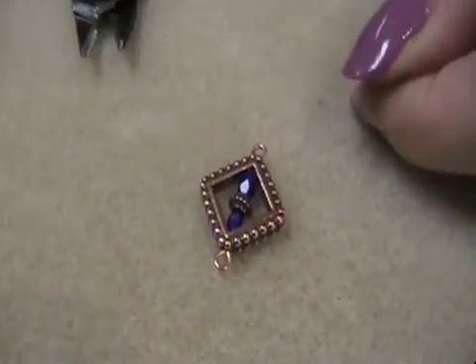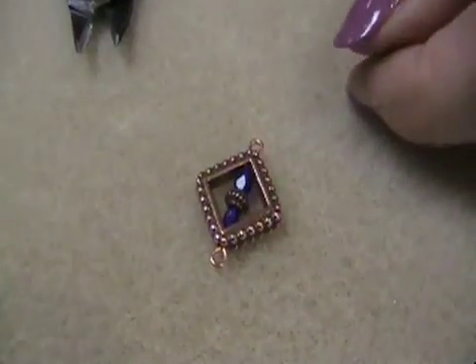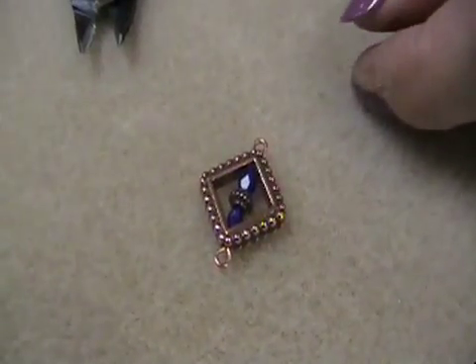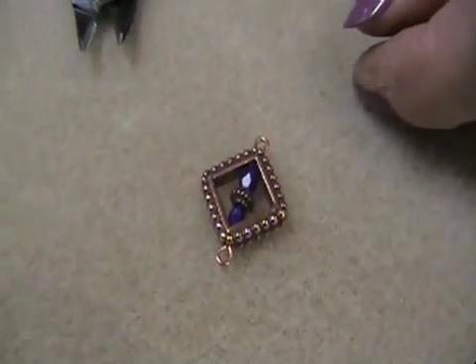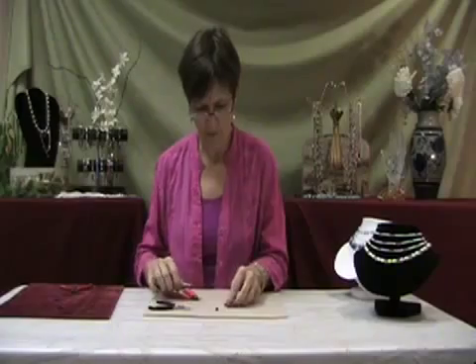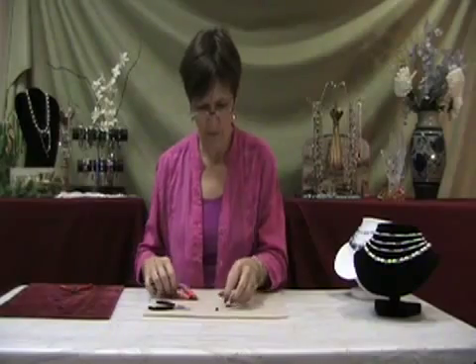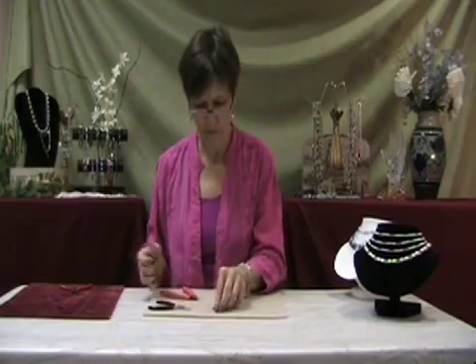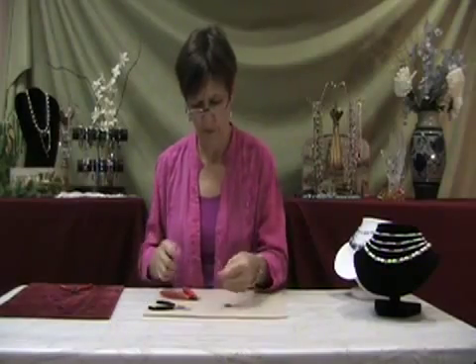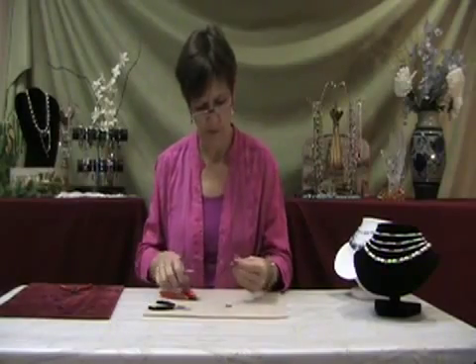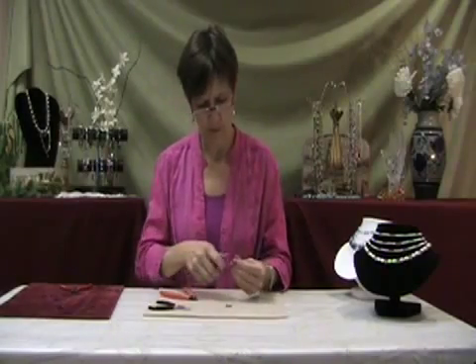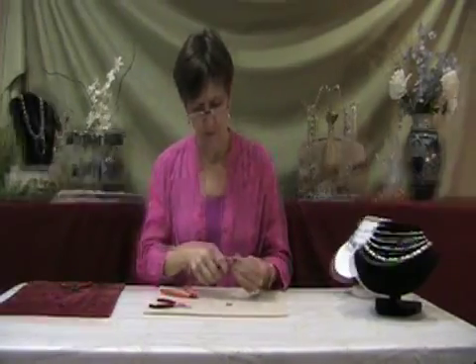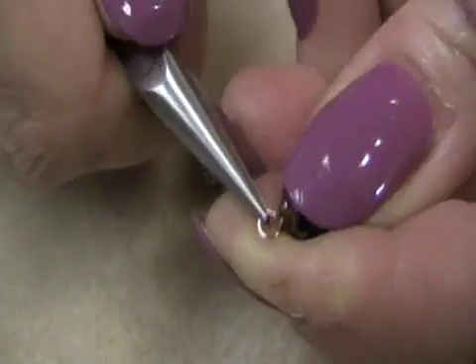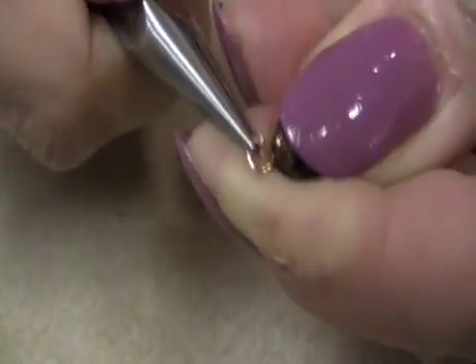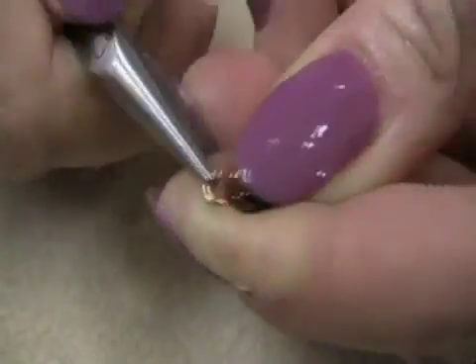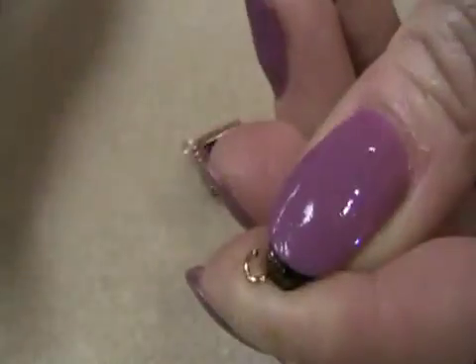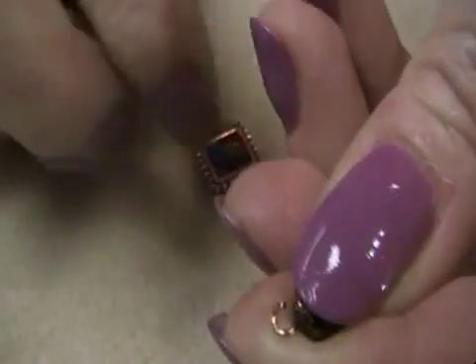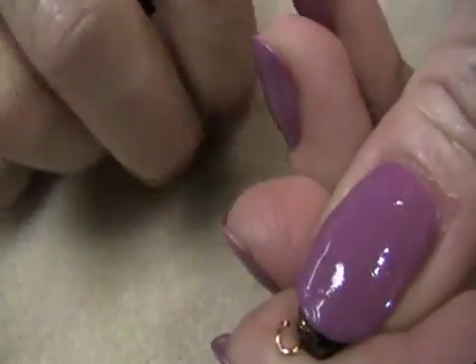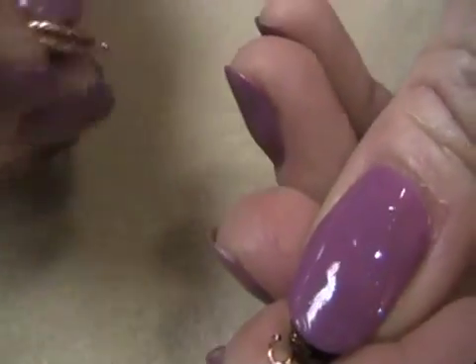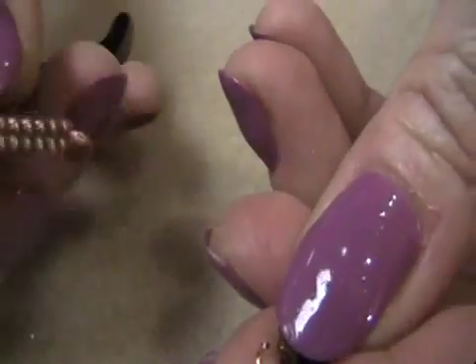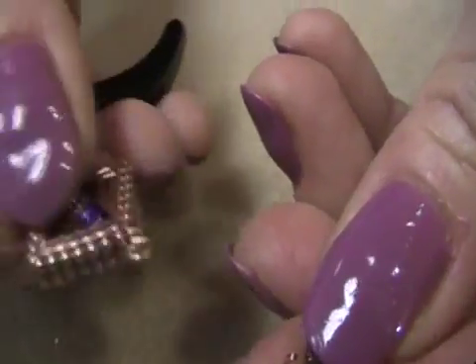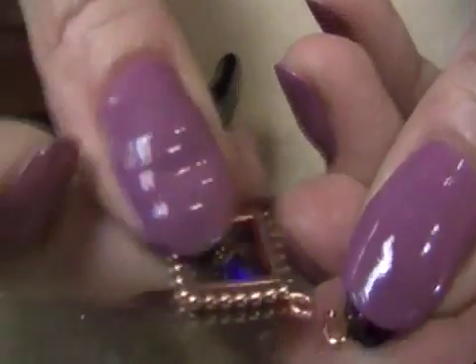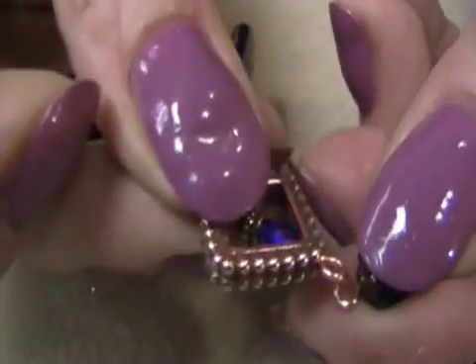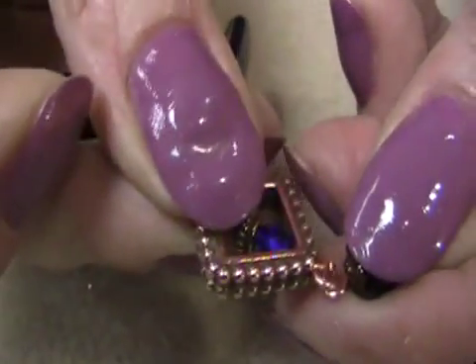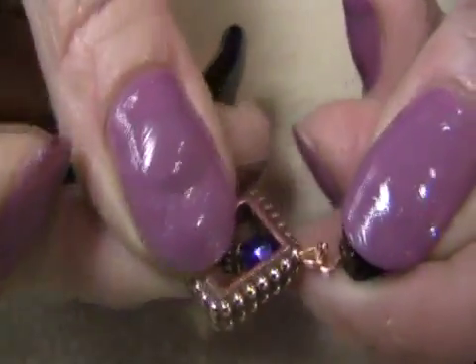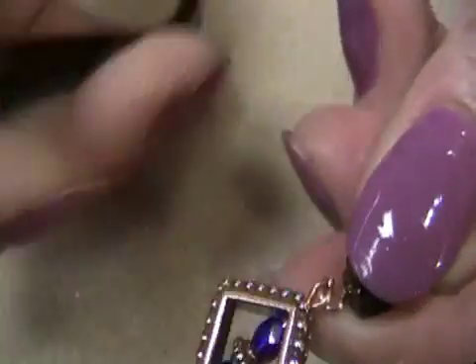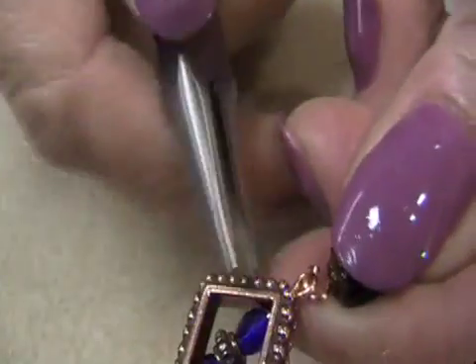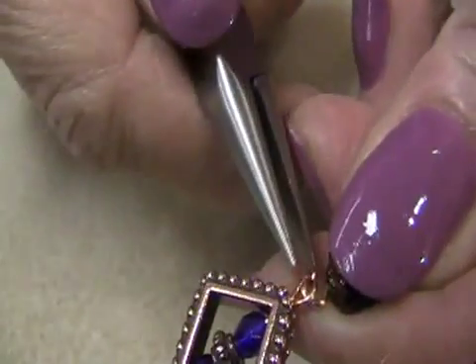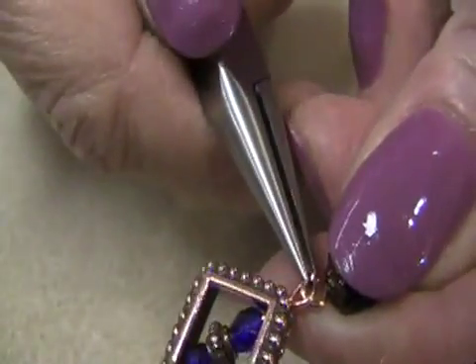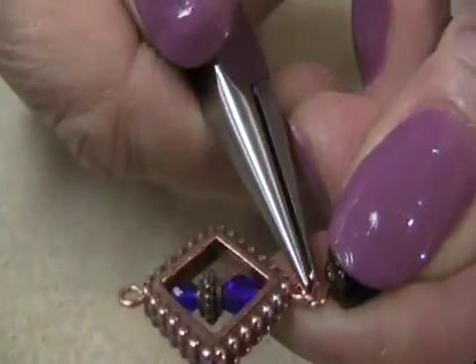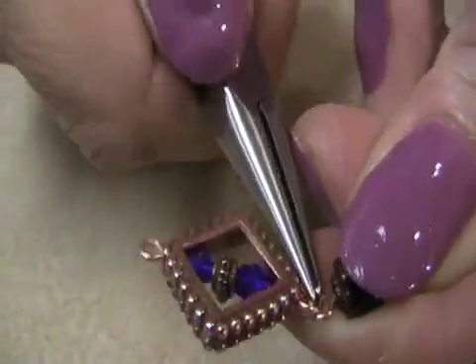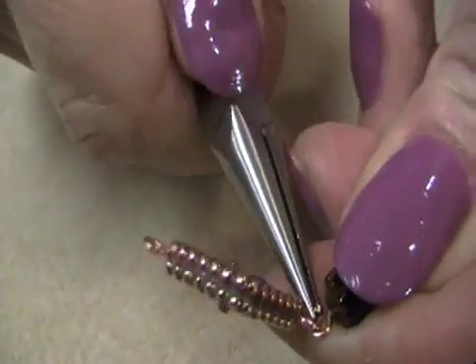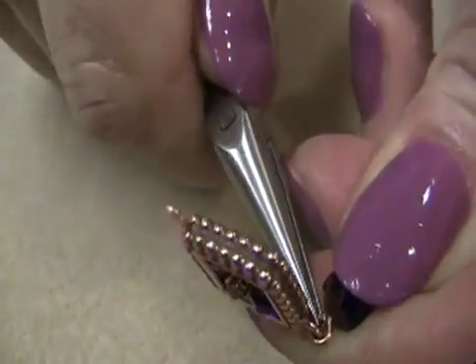Next, use a pair of pliers to slightly open the original loop you made on the octagonal bead, and attach it to the loop that is closest to the 4mm Czech fire polish bead extending from the frame.